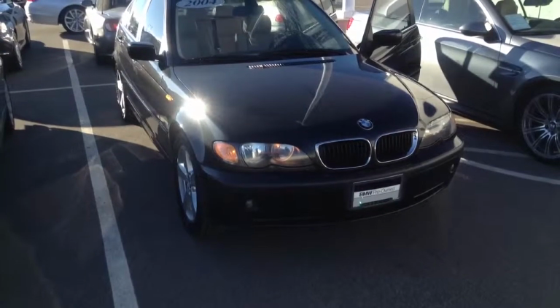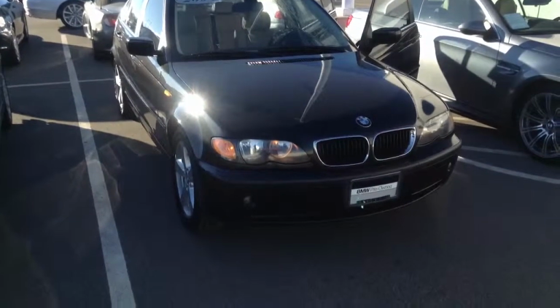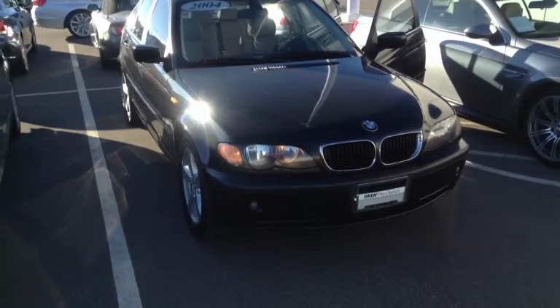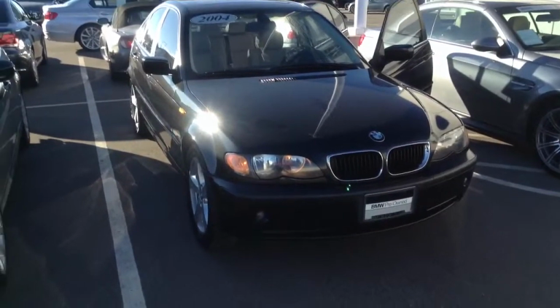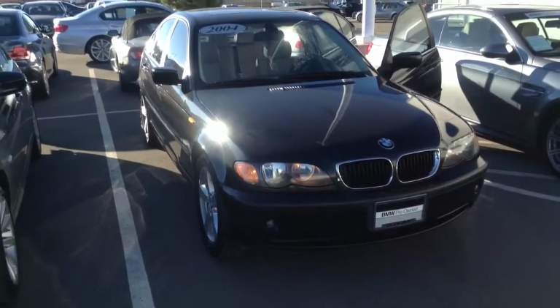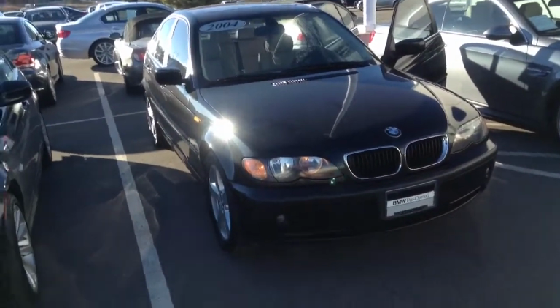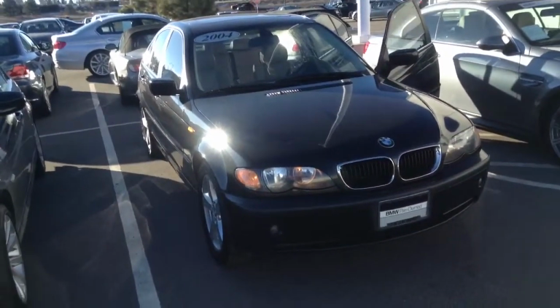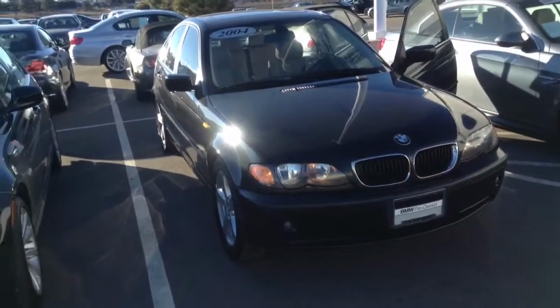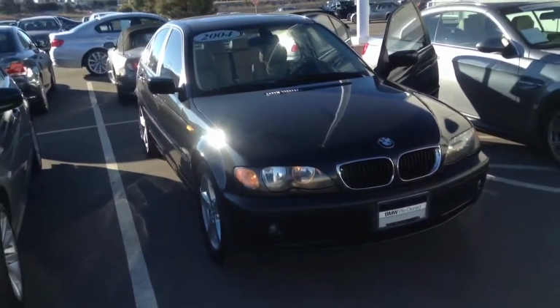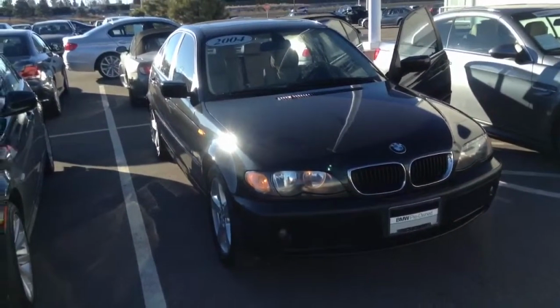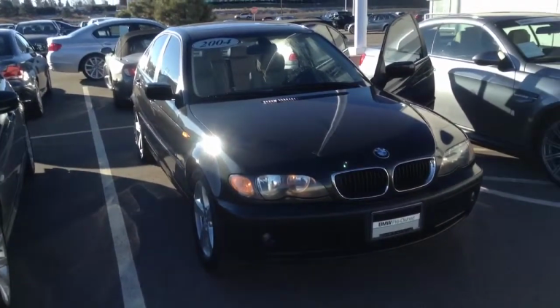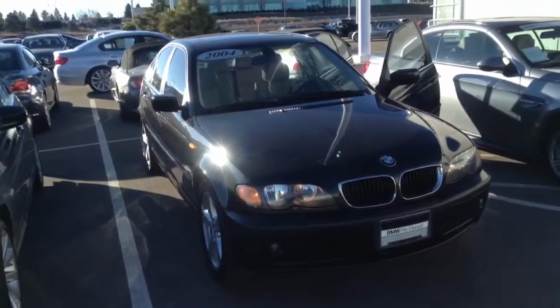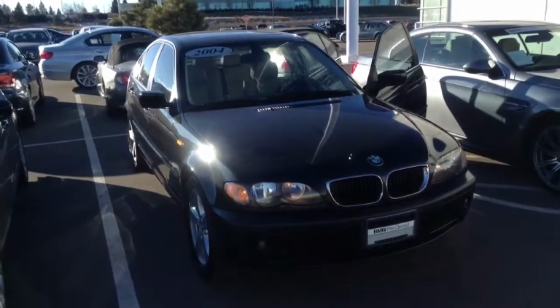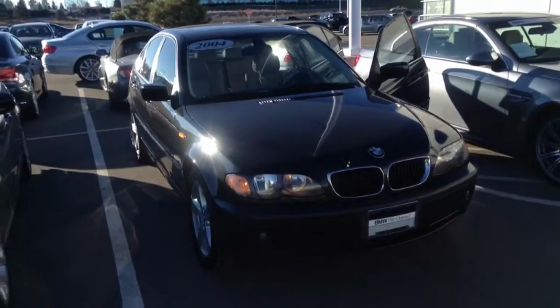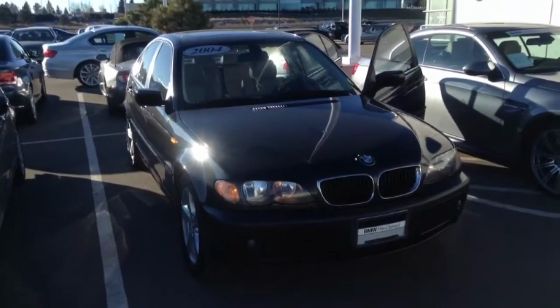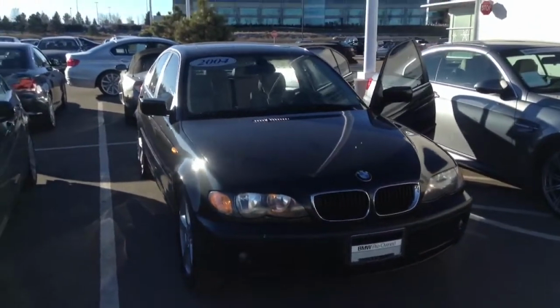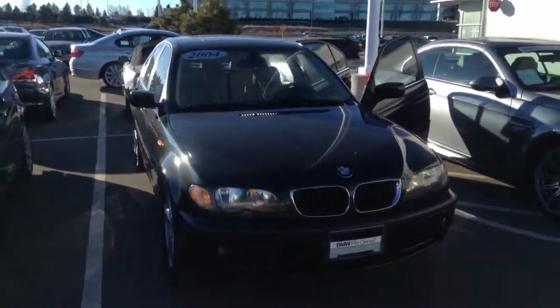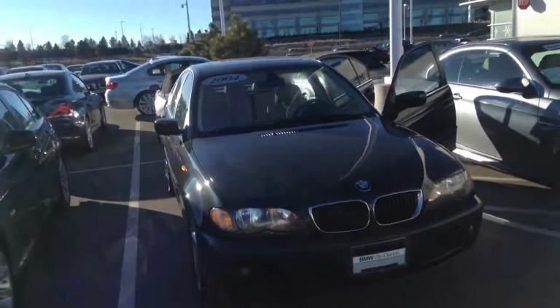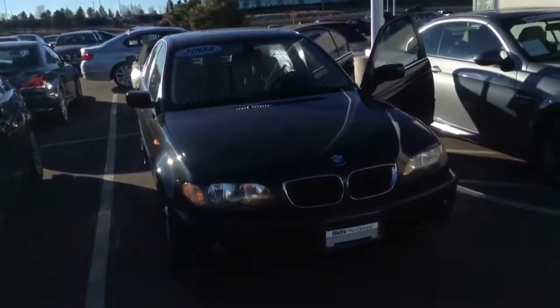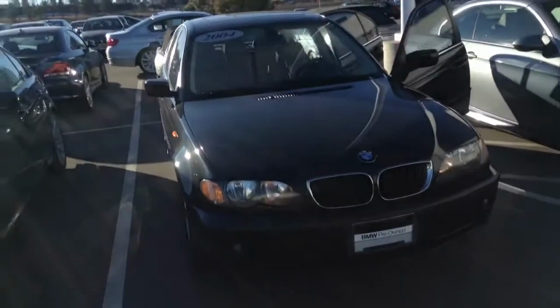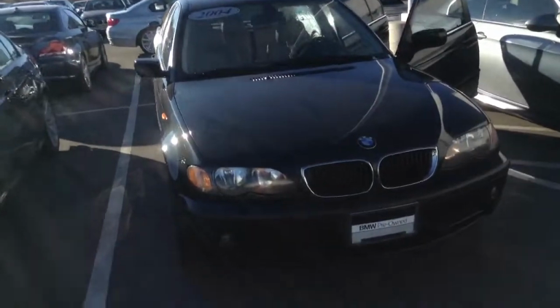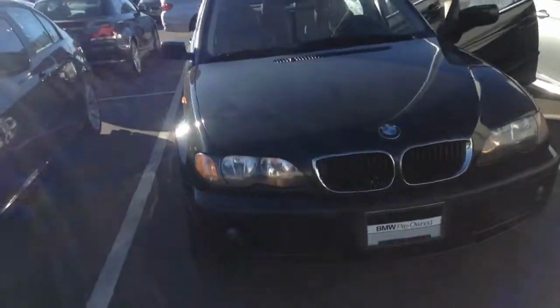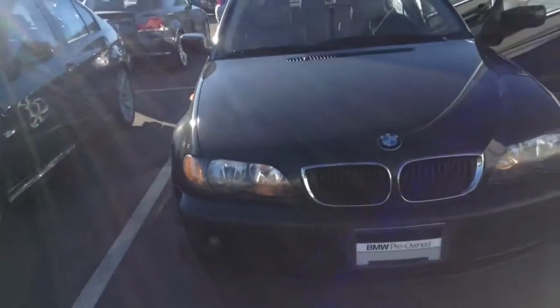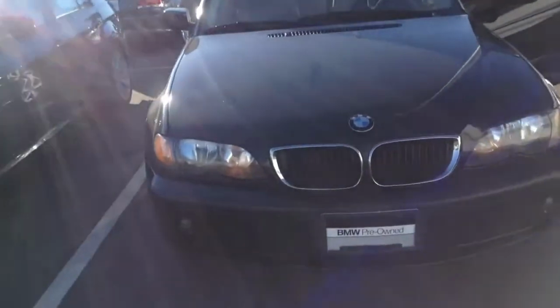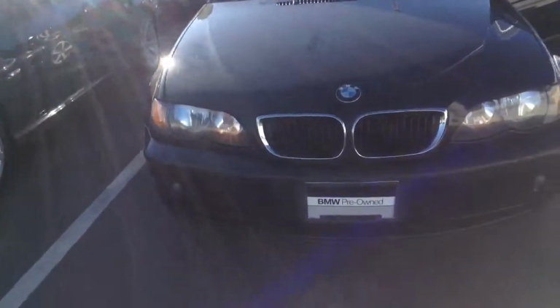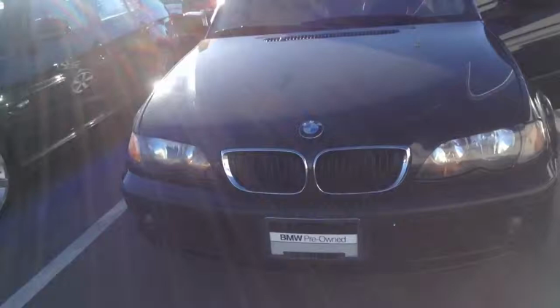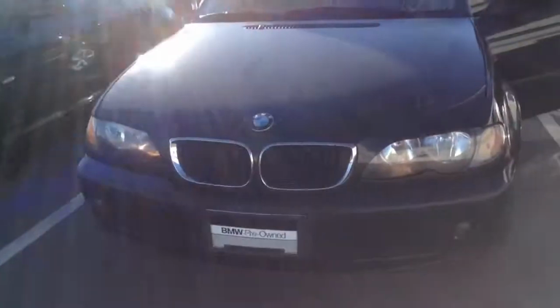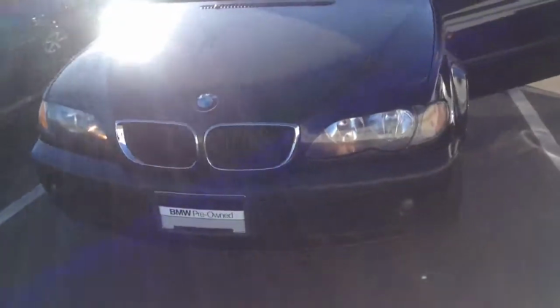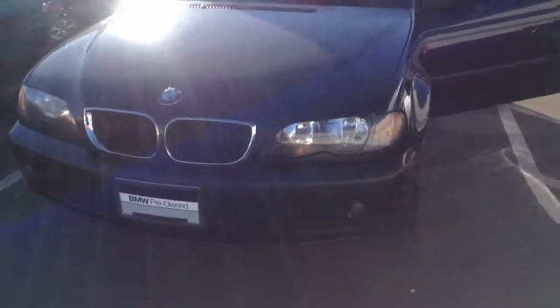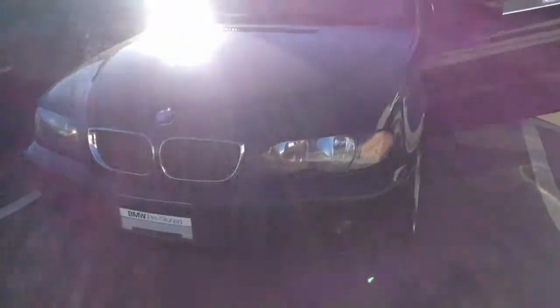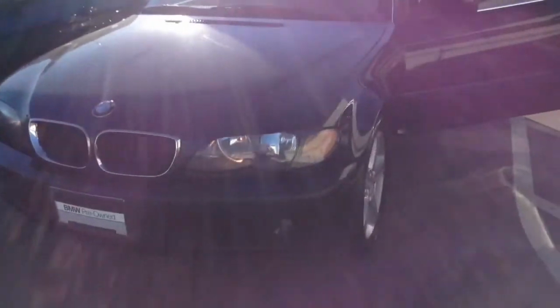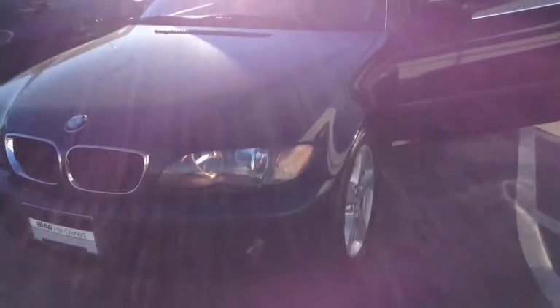Hi, this is Jason from Sean BMW. Just wanted to send you a video on that 2004 BMW 330 that you inquired about online. Here is the car itself — it's in really, really good condition for a 10-11 year old car.